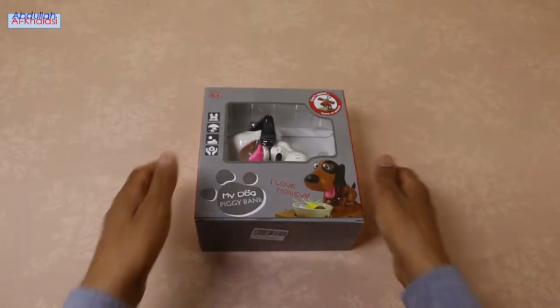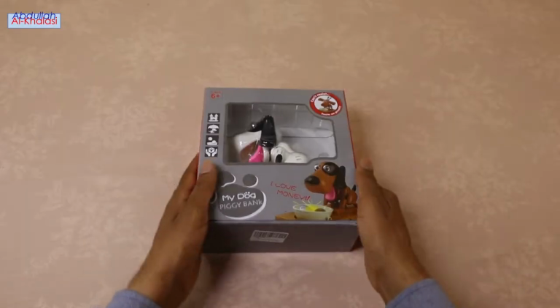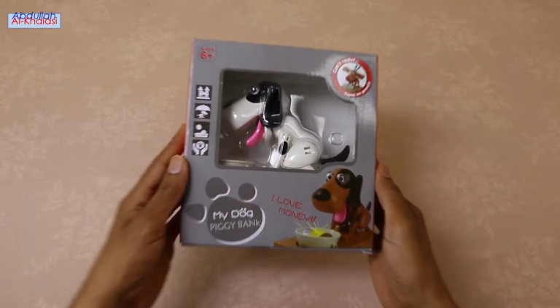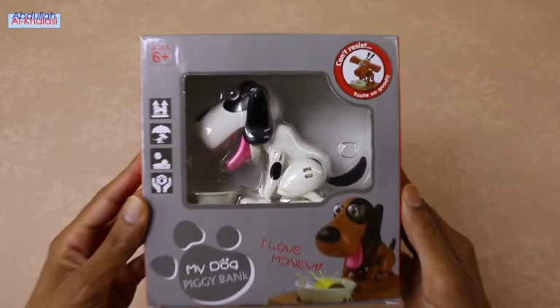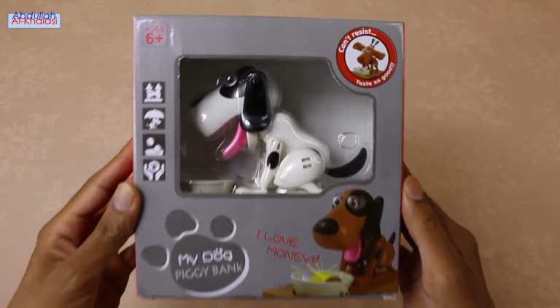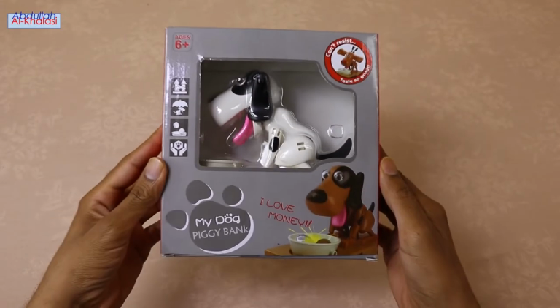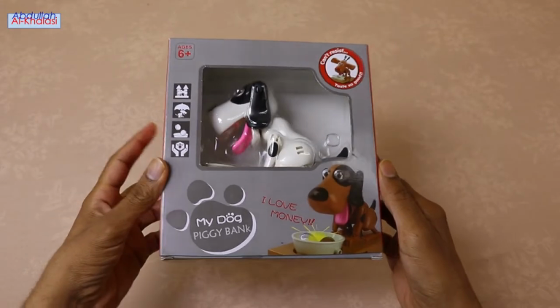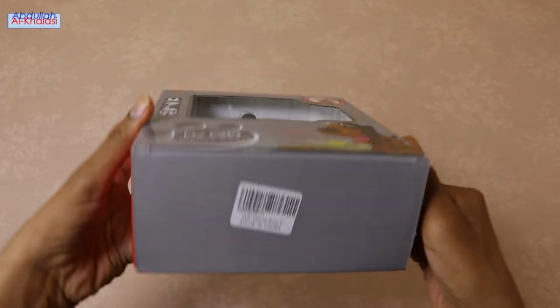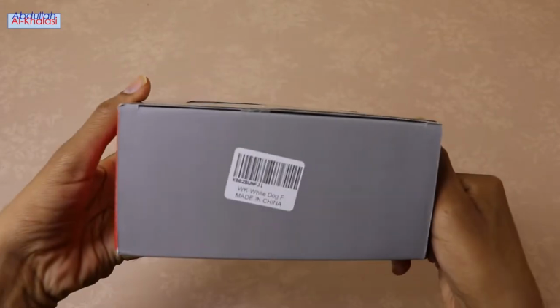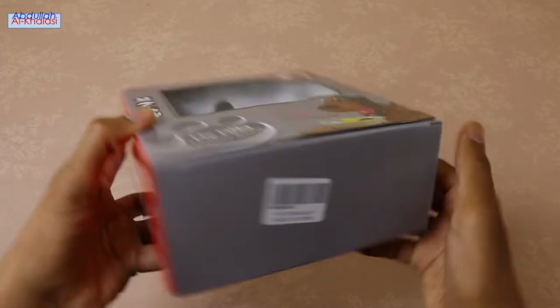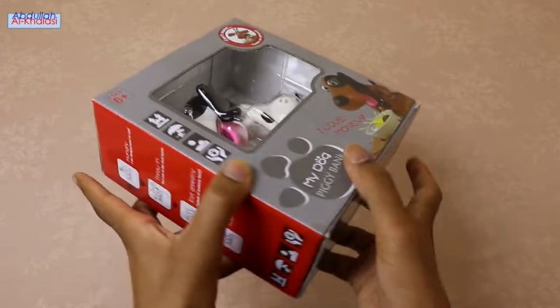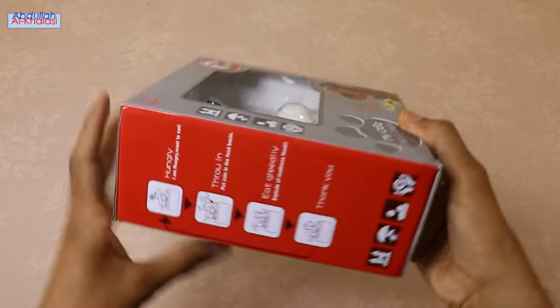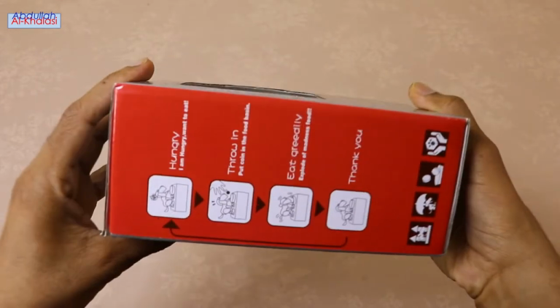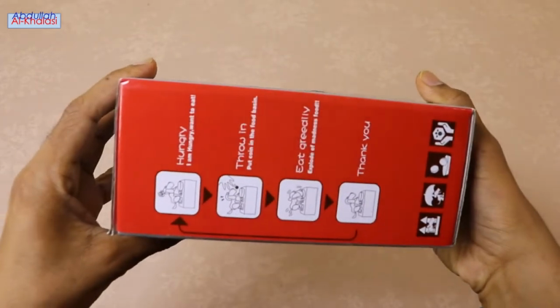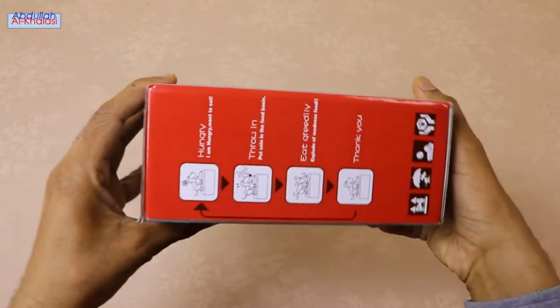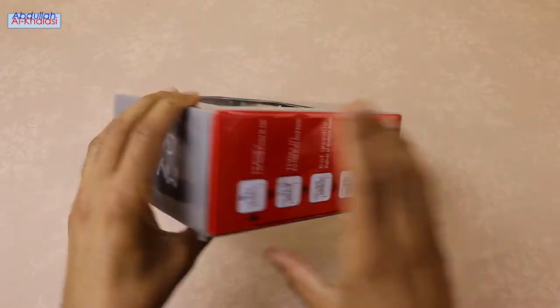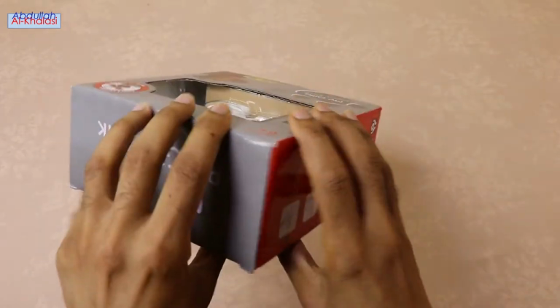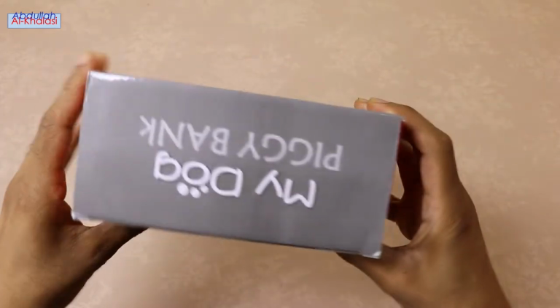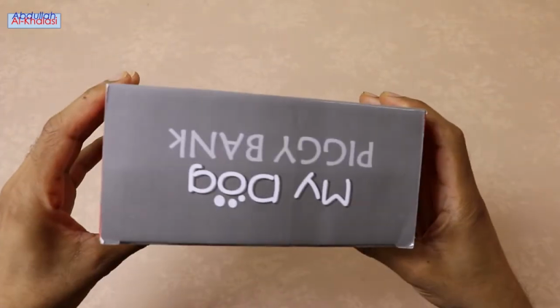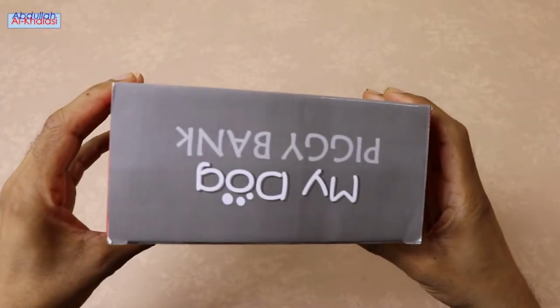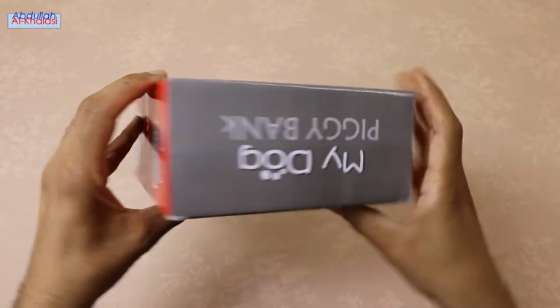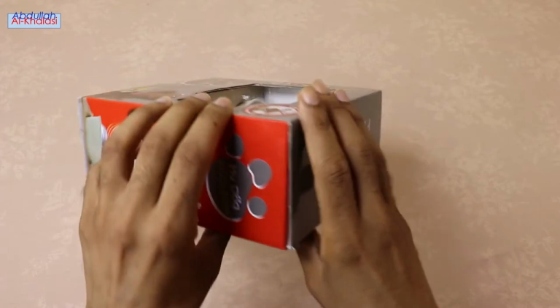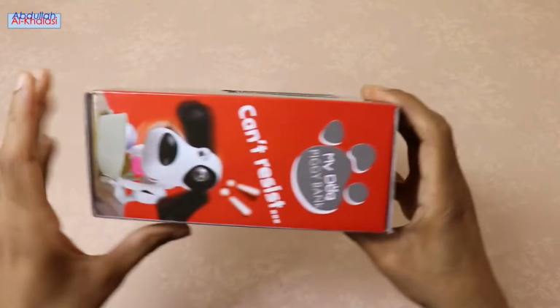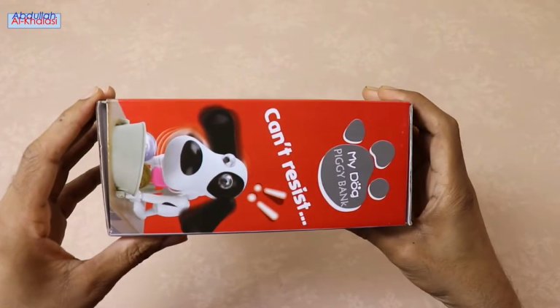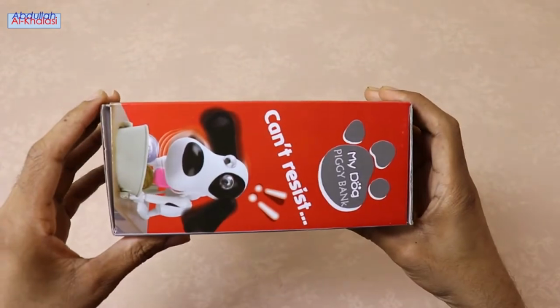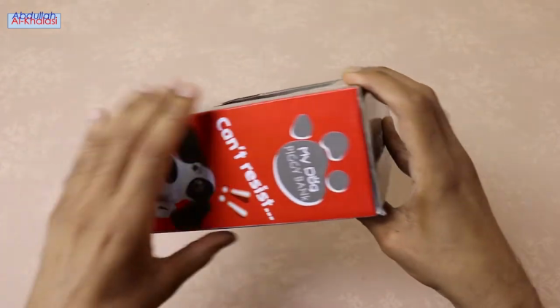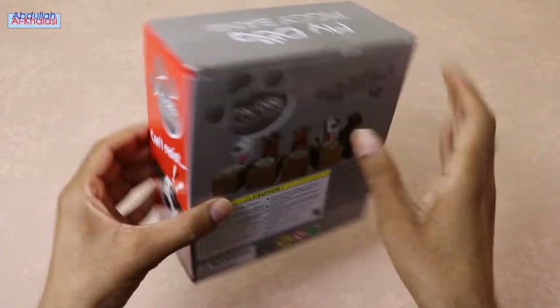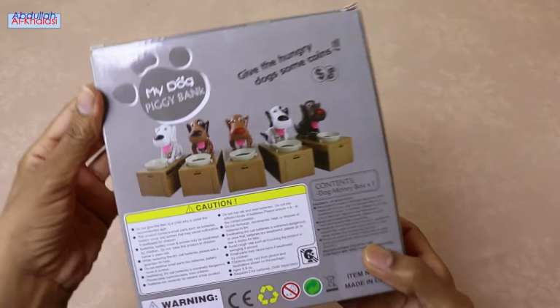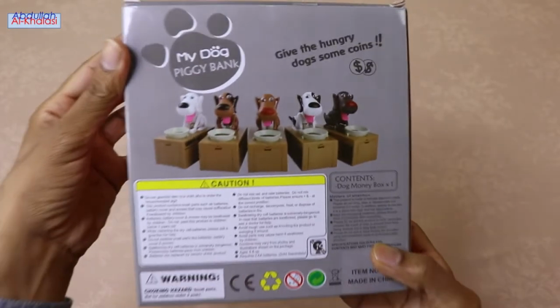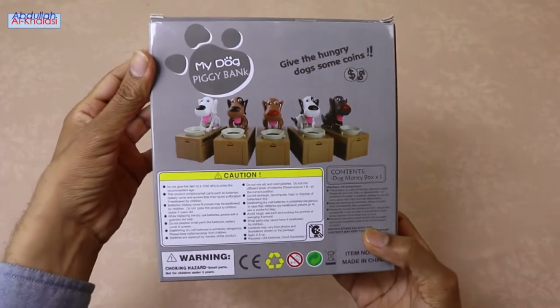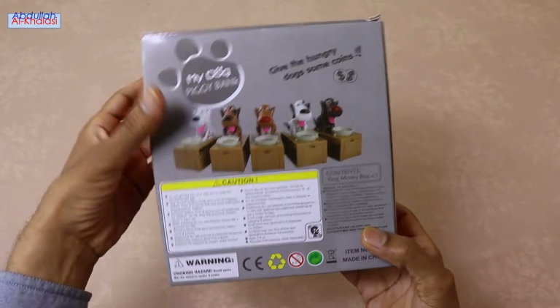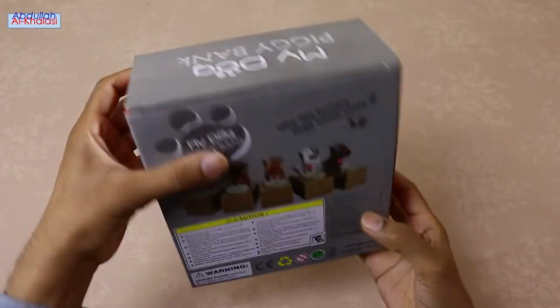One of the easiest ways we learn how to save money is with a coin bank or some other container to collect our coins or notes. This coin saving bank encourages good savings habits. The earlier we start saving, the more likely it will become a habit.